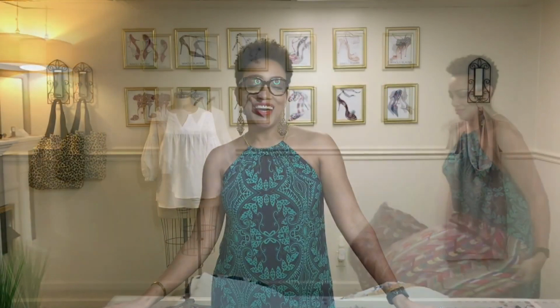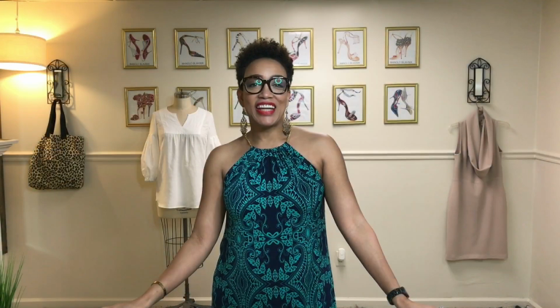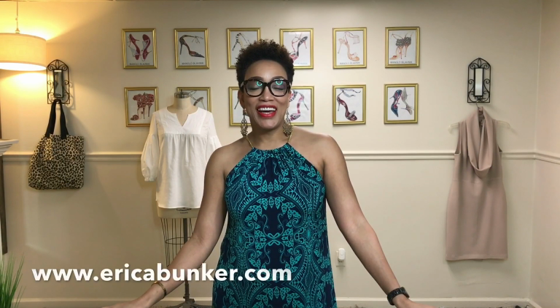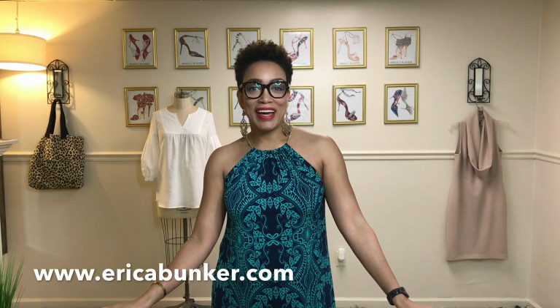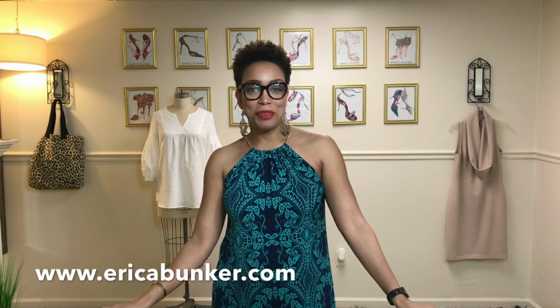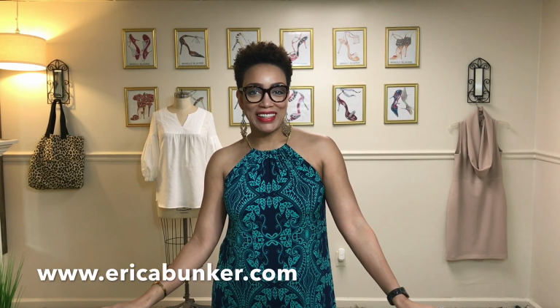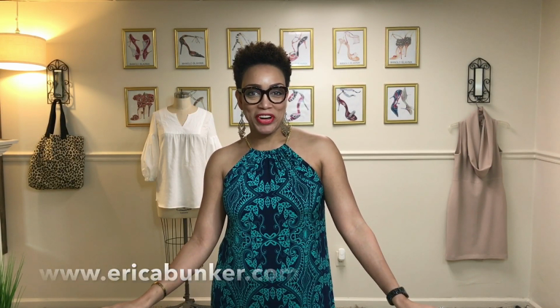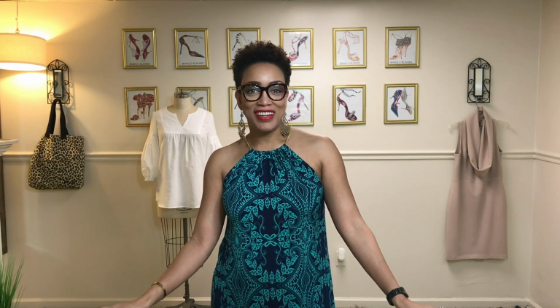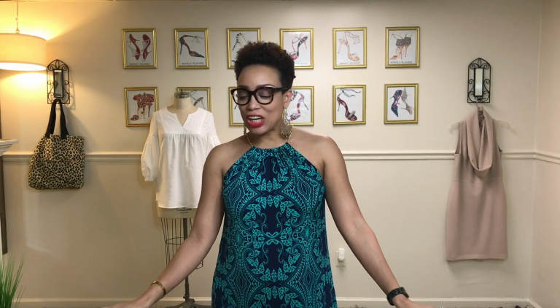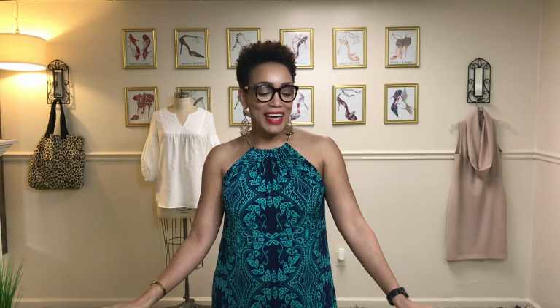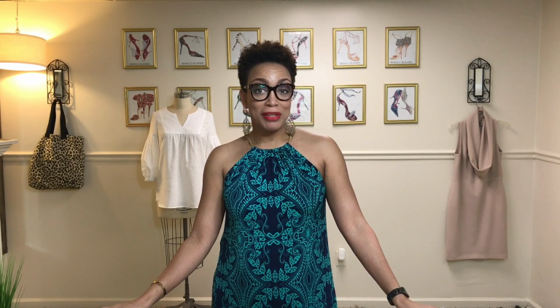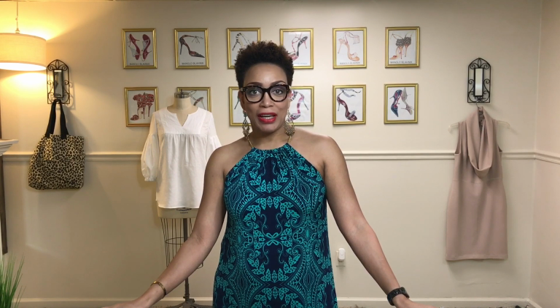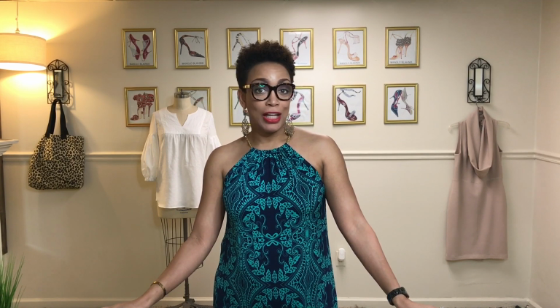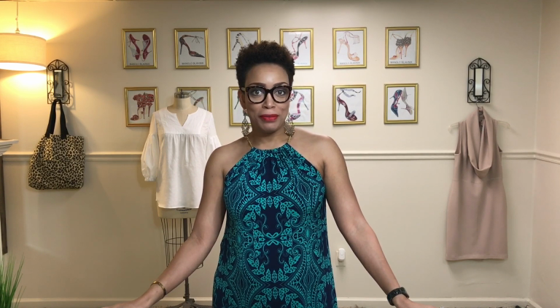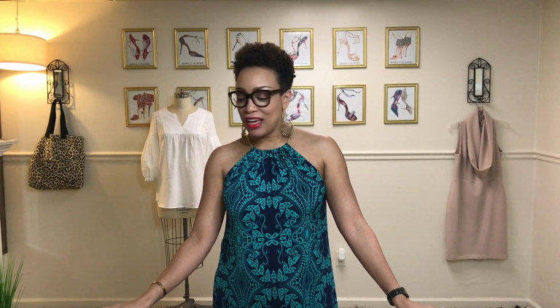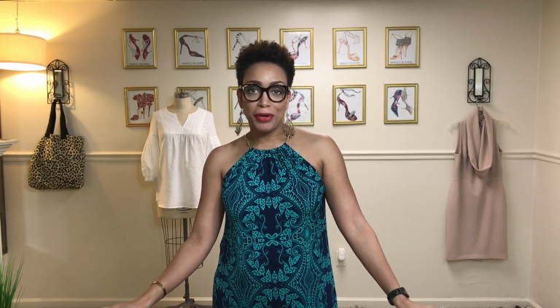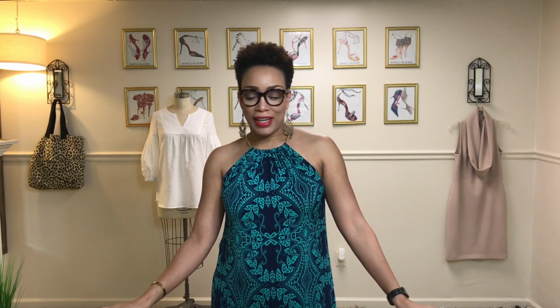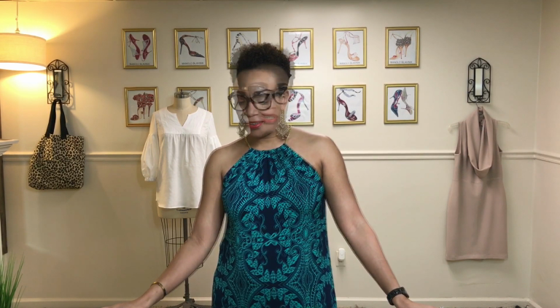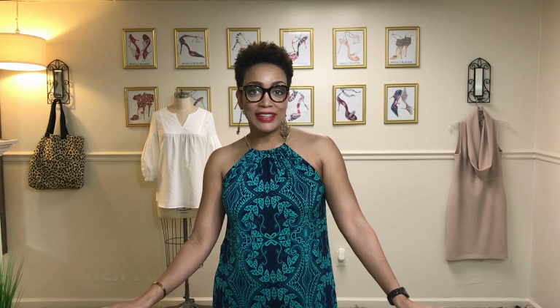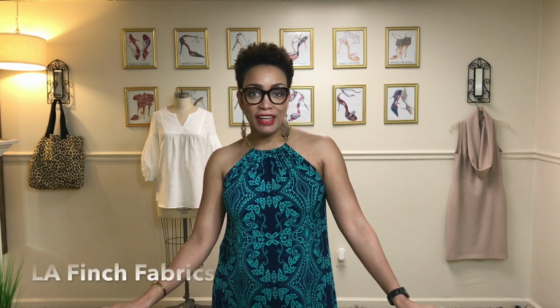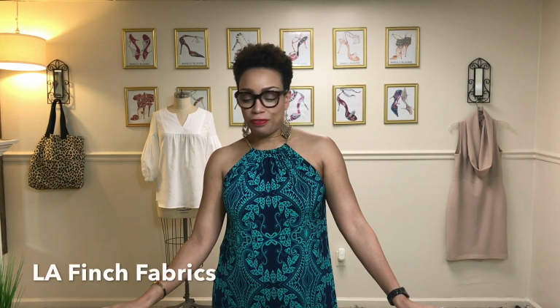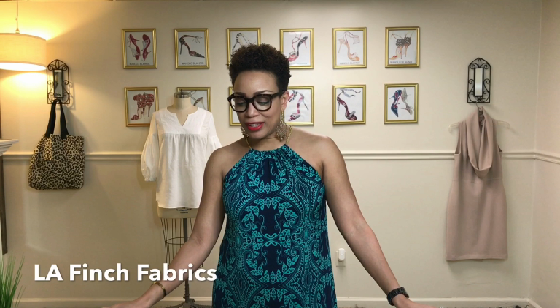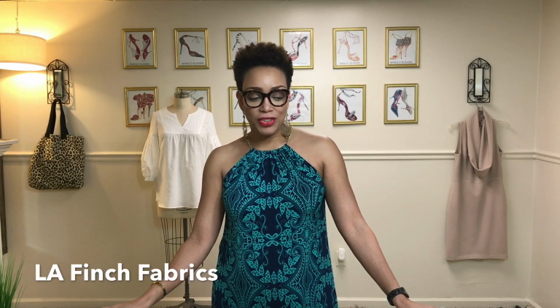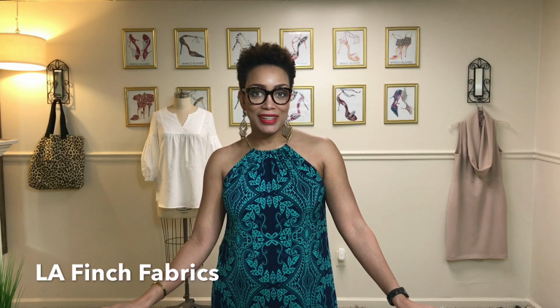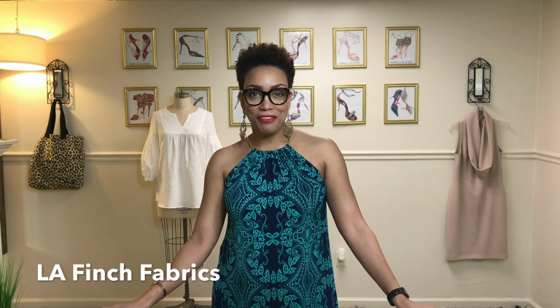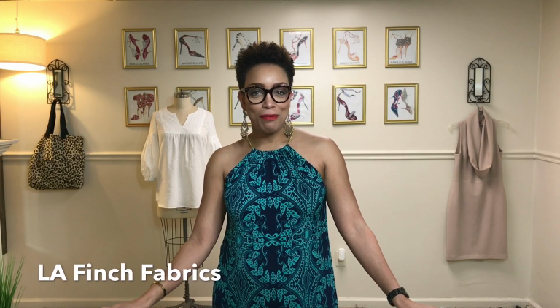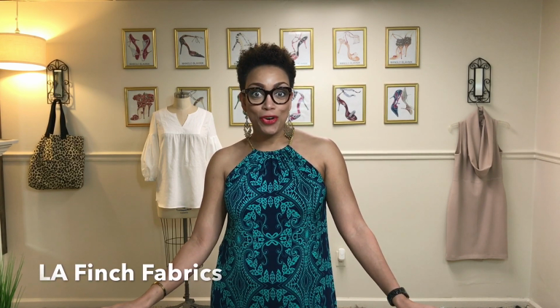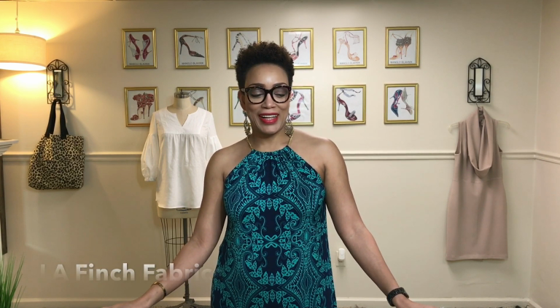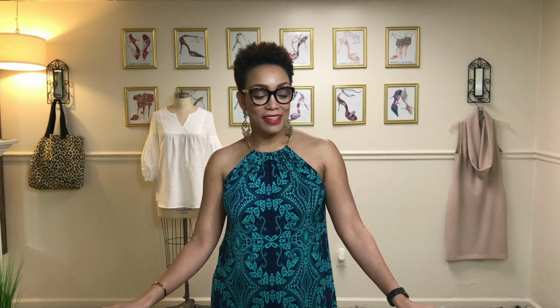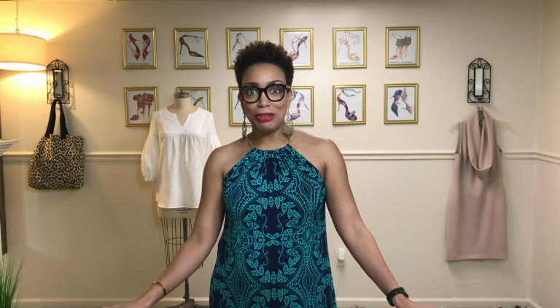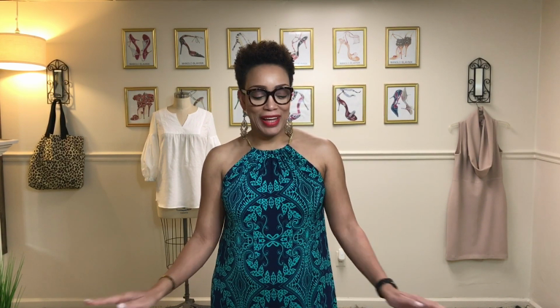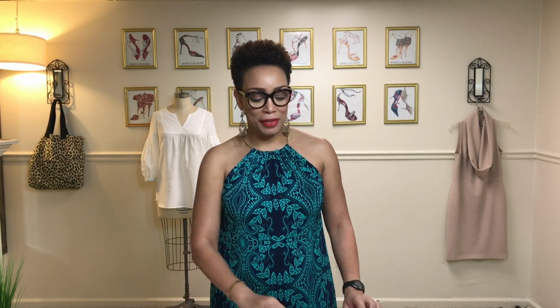Hi, it's Erica and I'm back again with my latest fabric haul. Today I'm going to be talking about a new to me fabric retailer. This retailer is LA Finch Fabrics and I just recently discovered it and I'm so glad I did. Let me show you what I got from them.